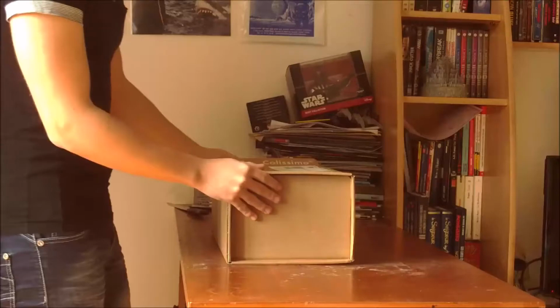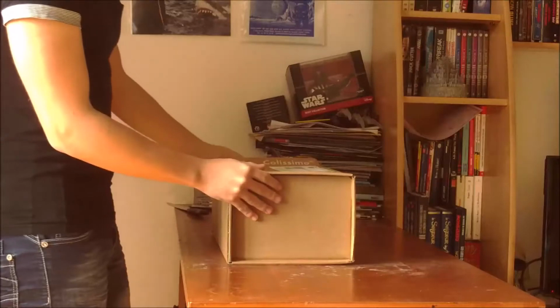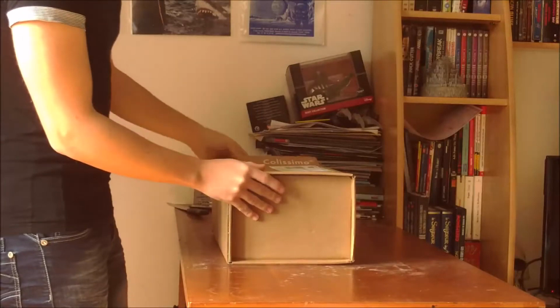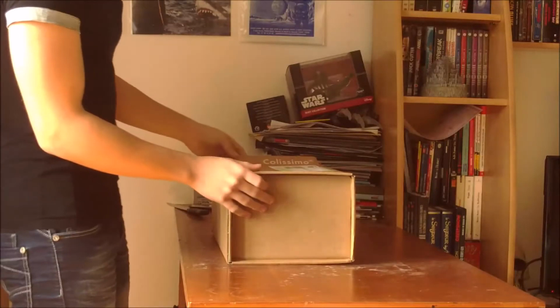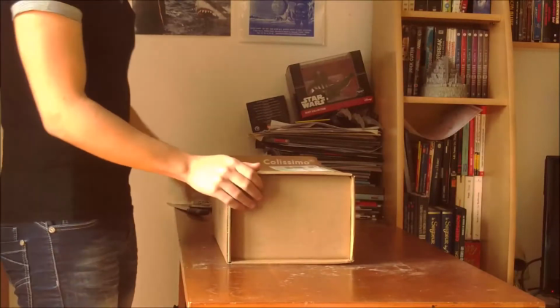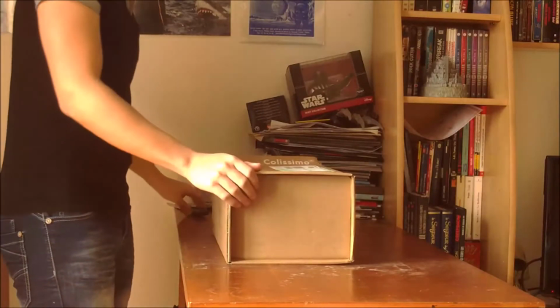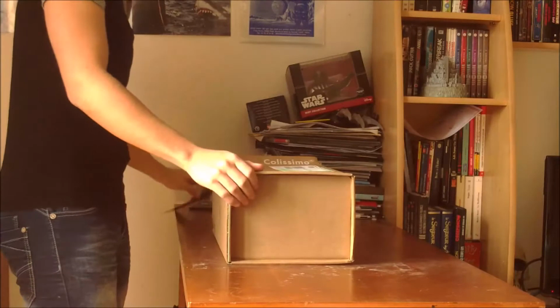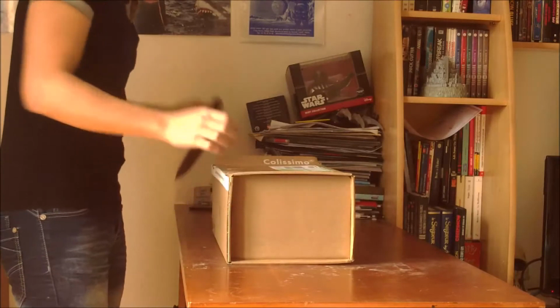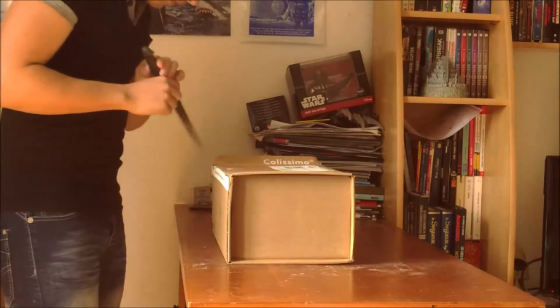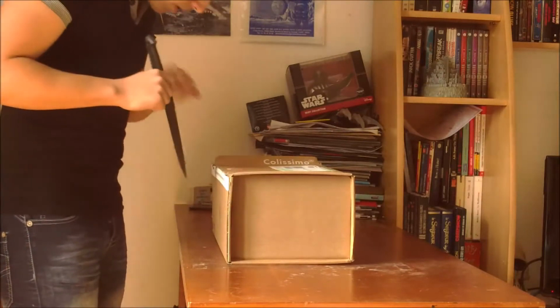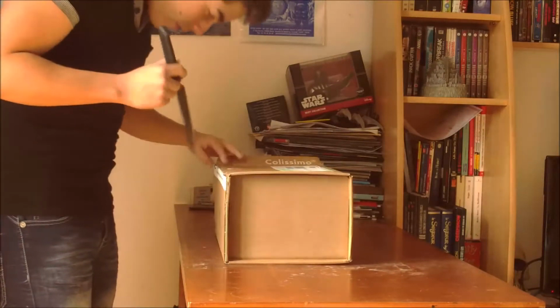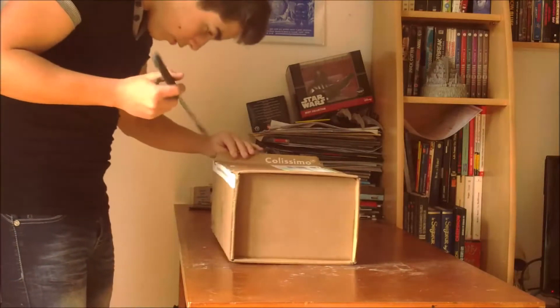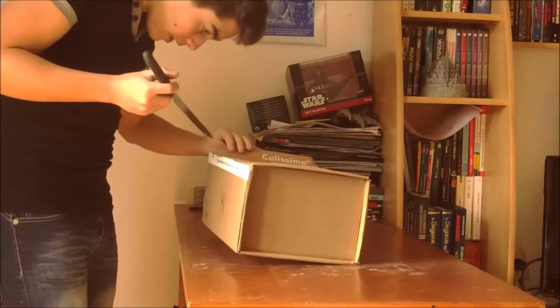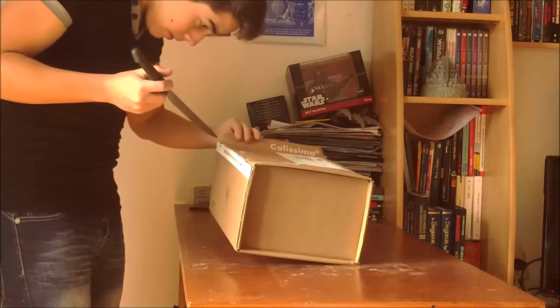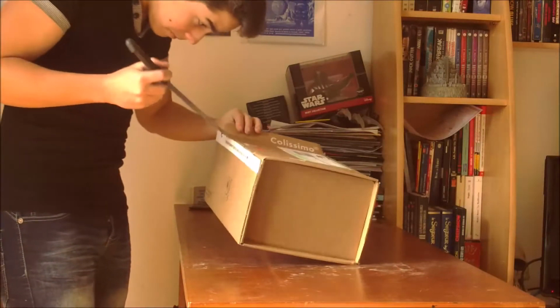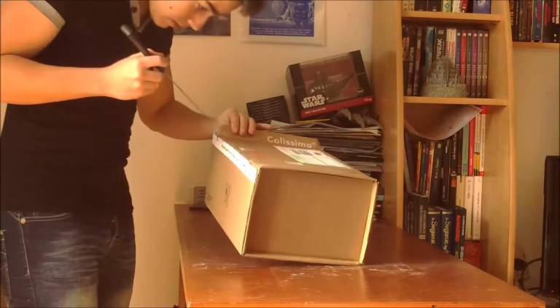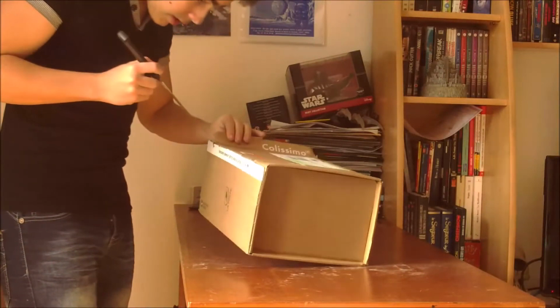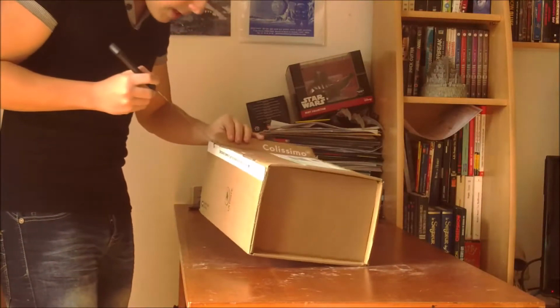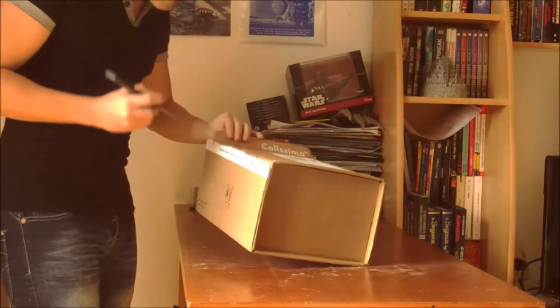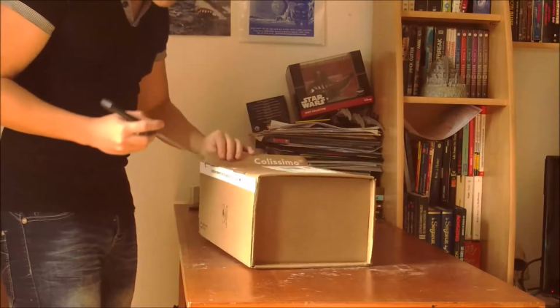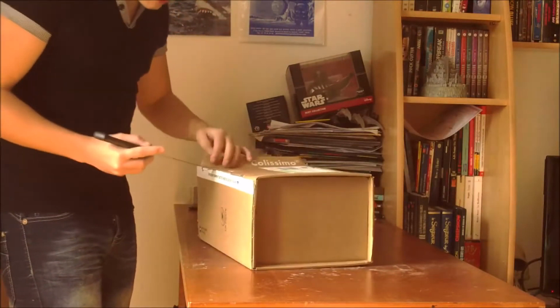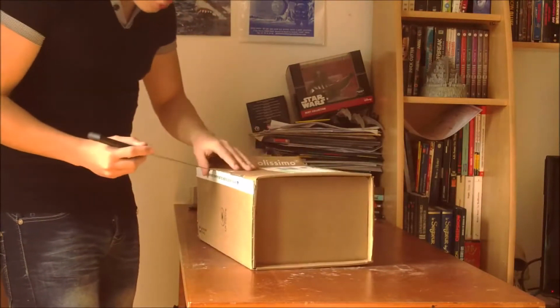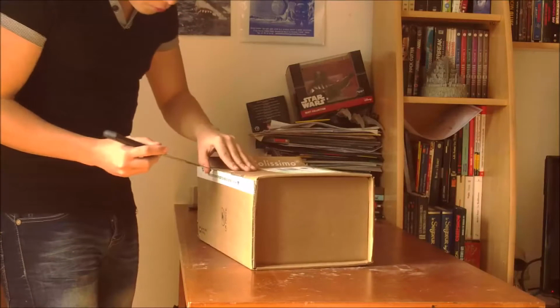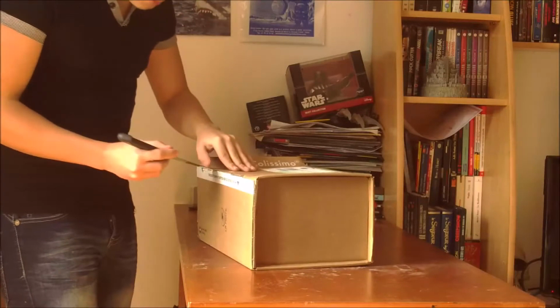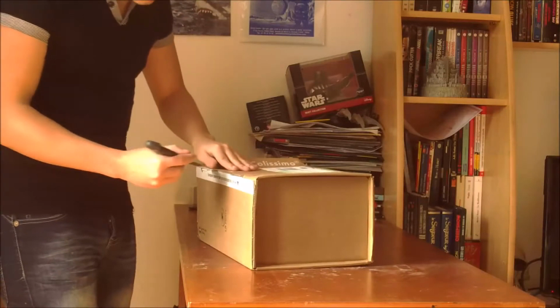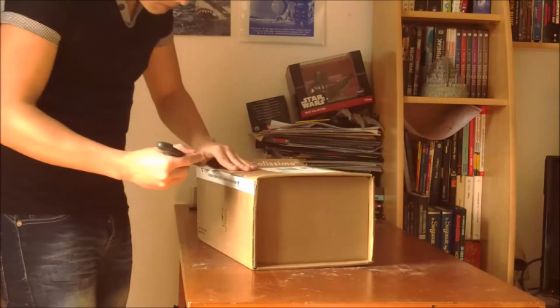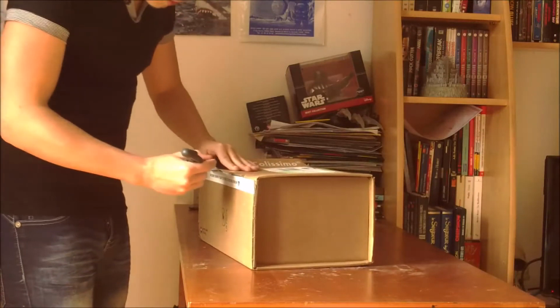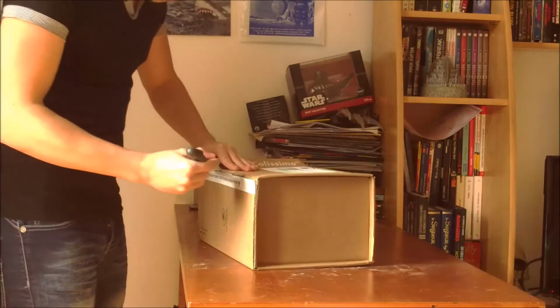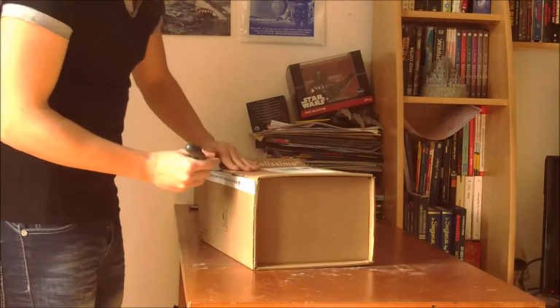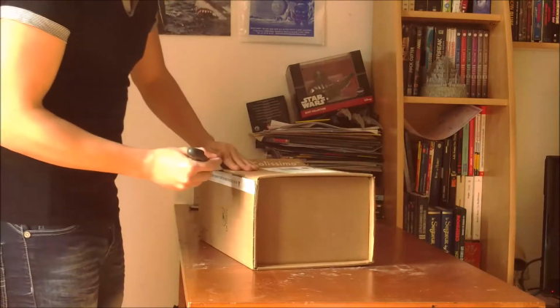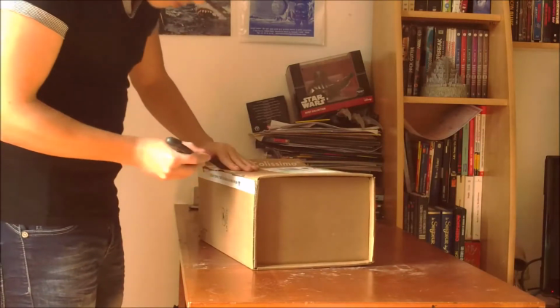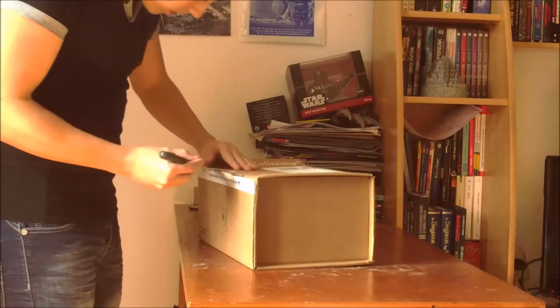The seller said that the costume had a size of 1m80, and he didn't know if an adult could wear it, so we'll see how it works.